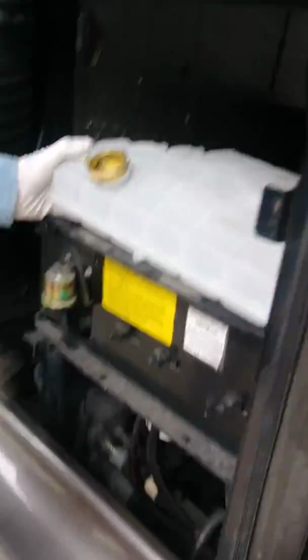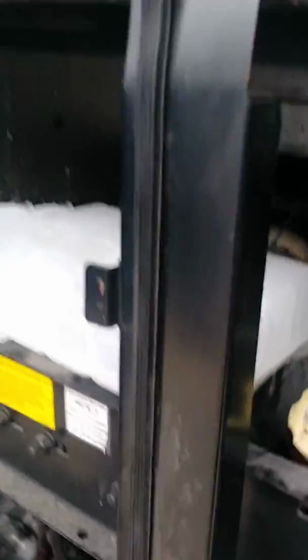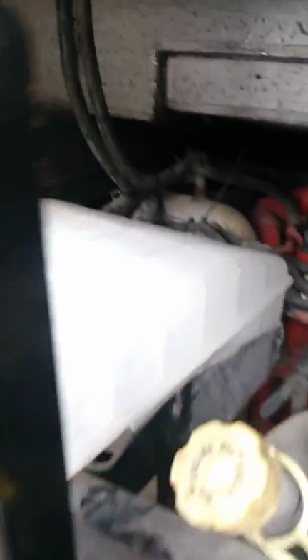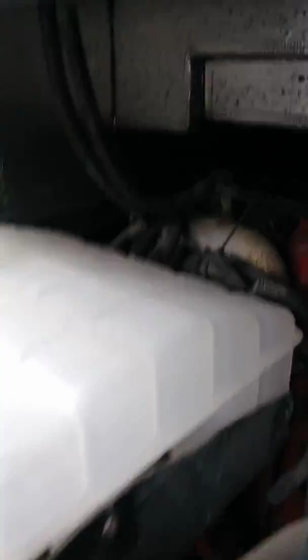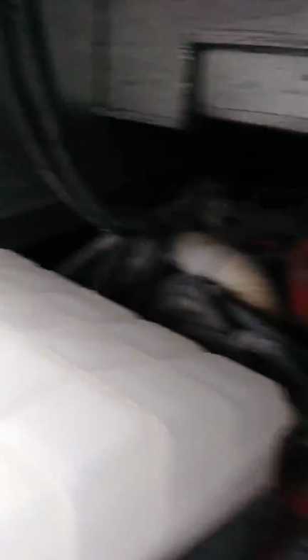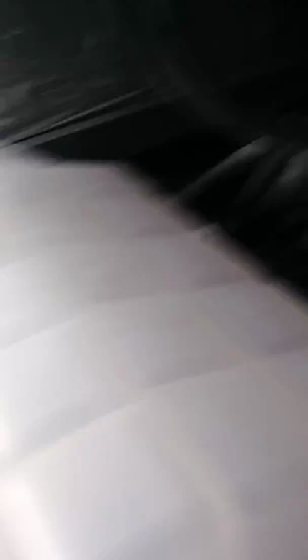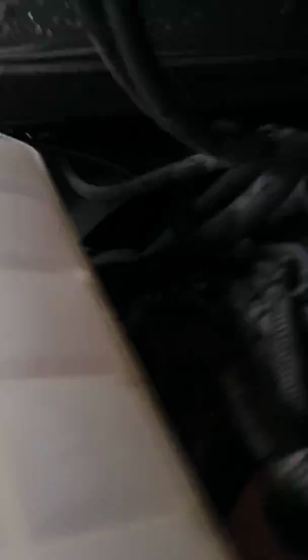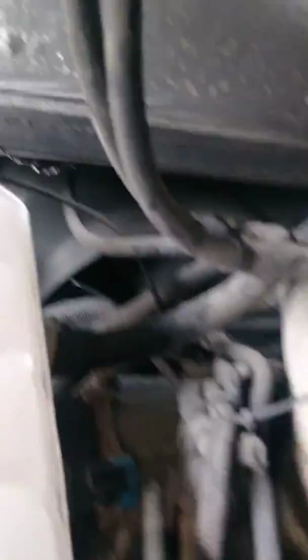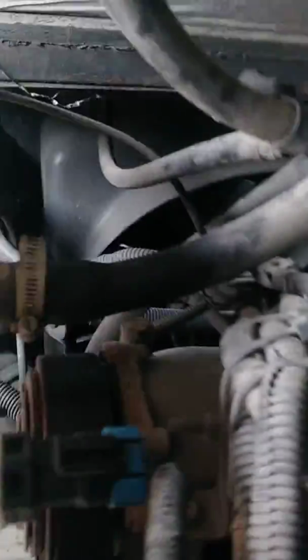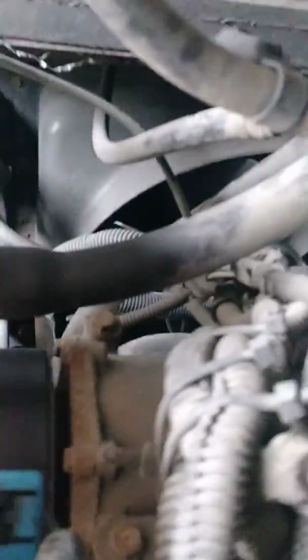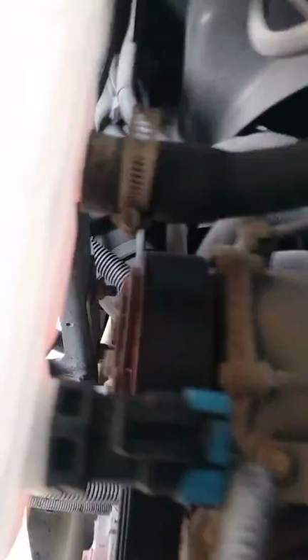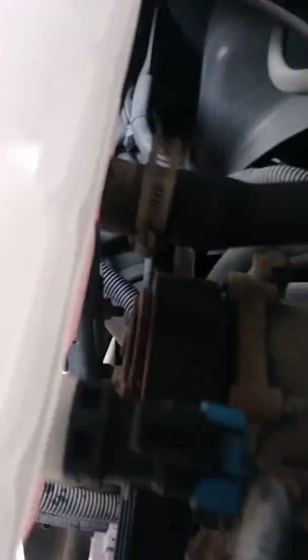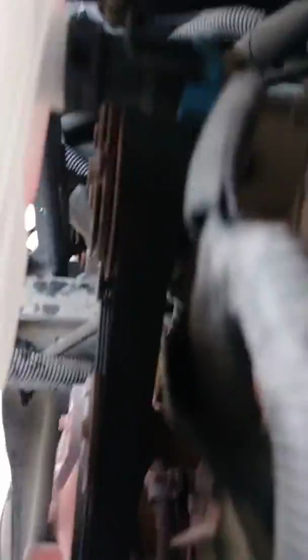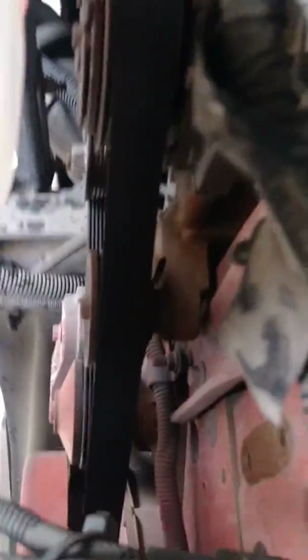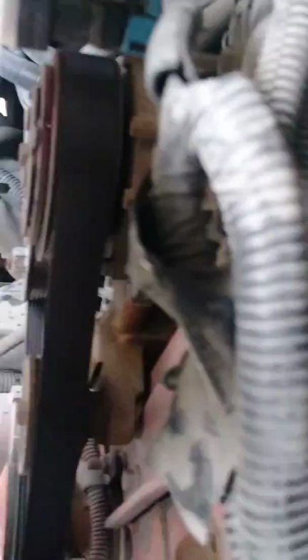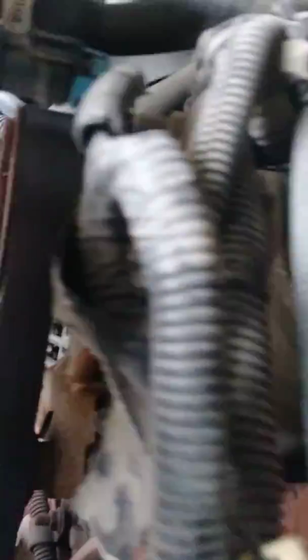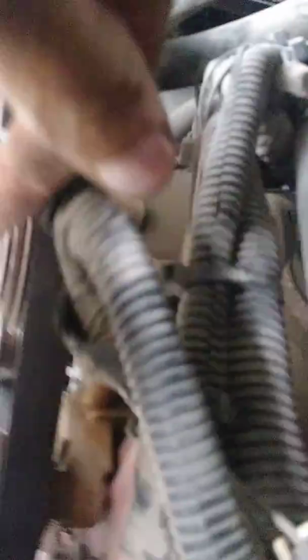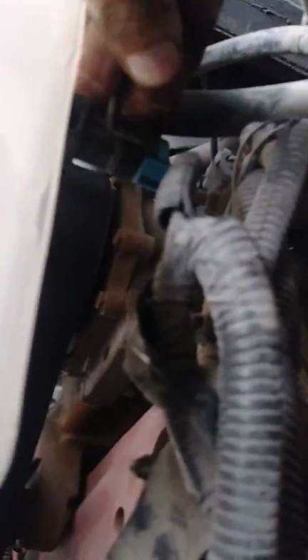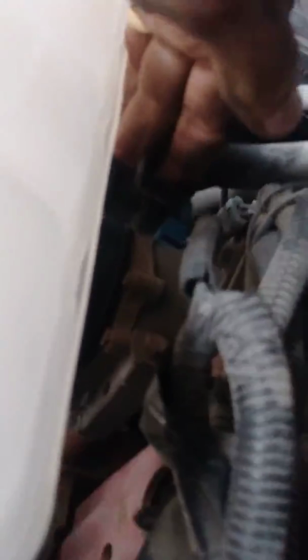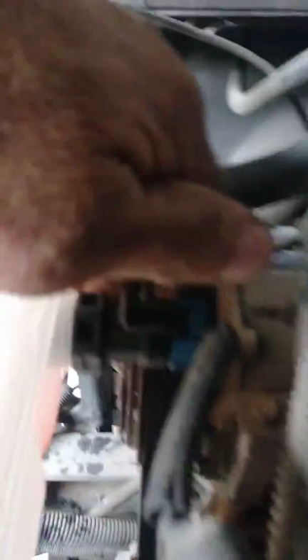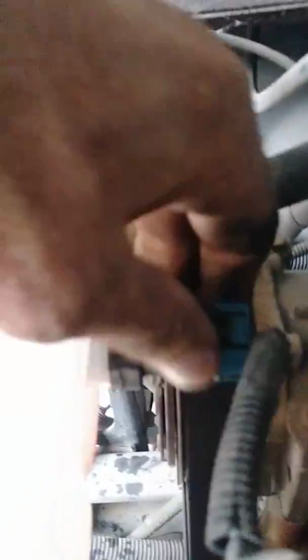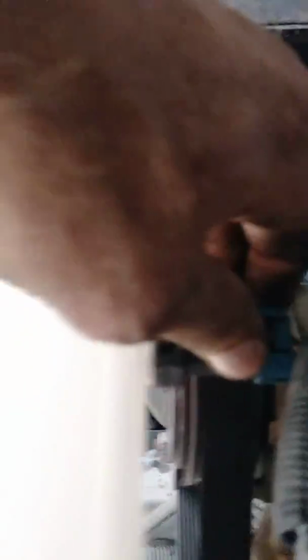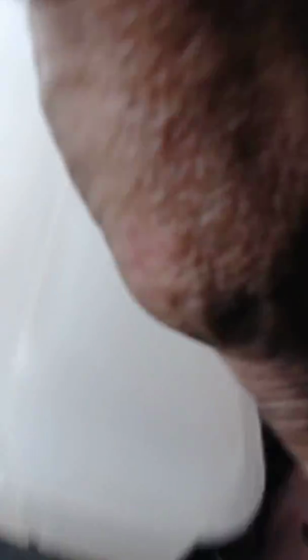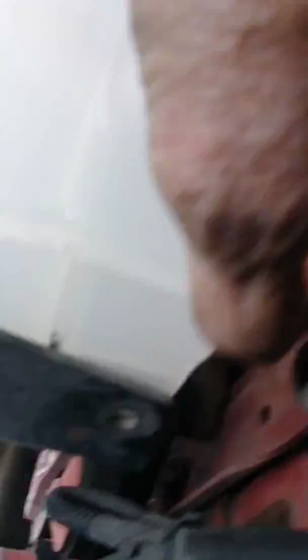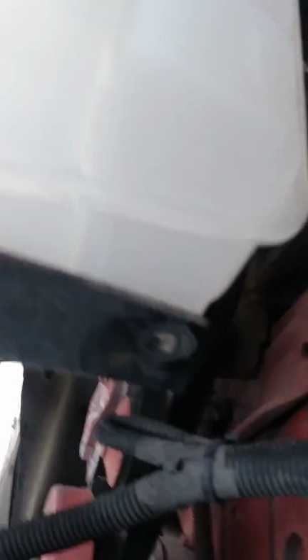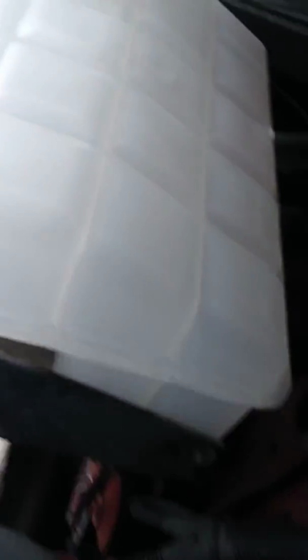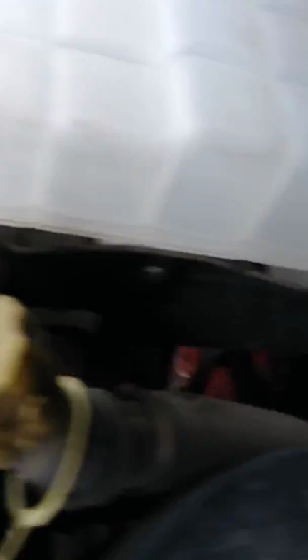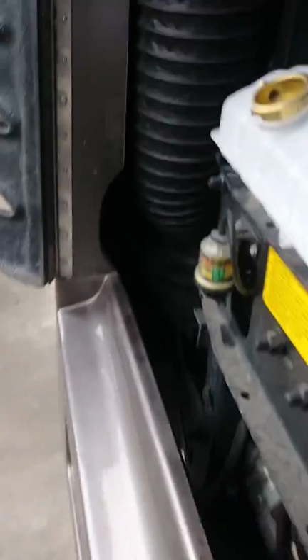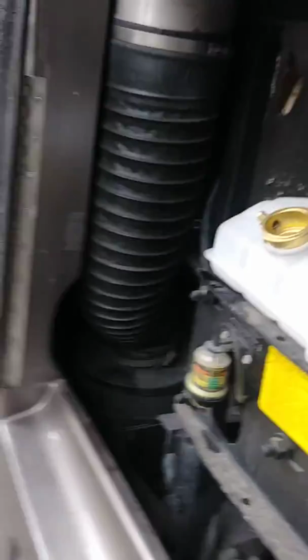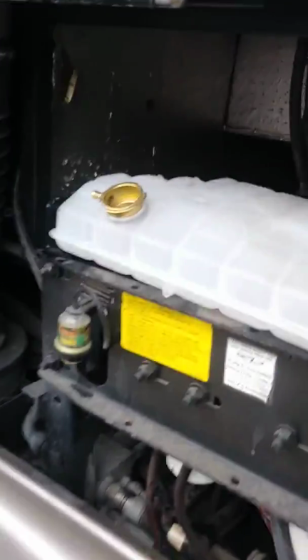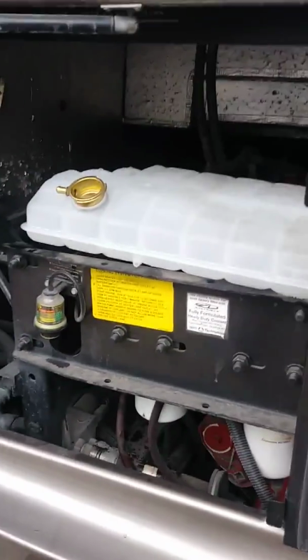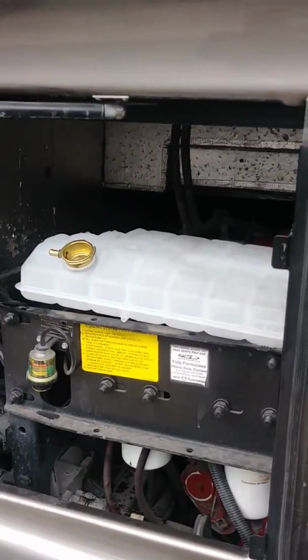All the hoses are back on. We've got this hose back on here, the hose there, and the sensor back in right there. Now all we've got to do is put the four bolts back in, put the antifreeze in, and we're done.